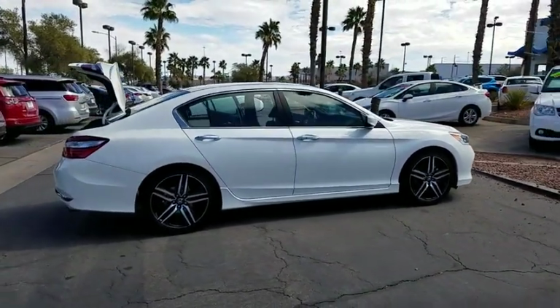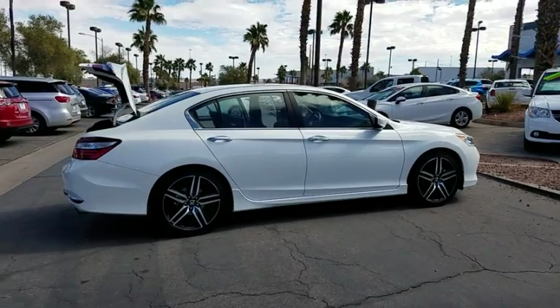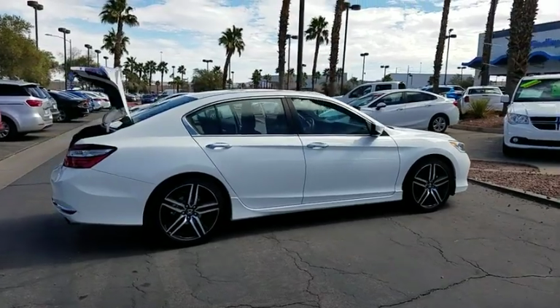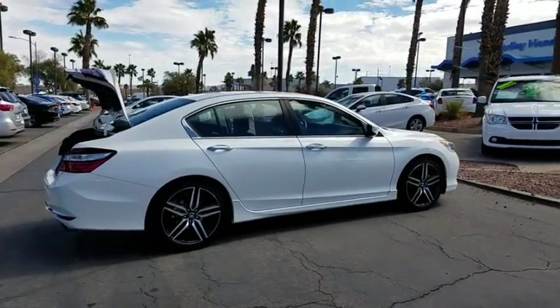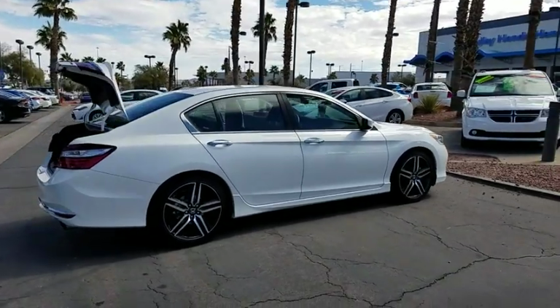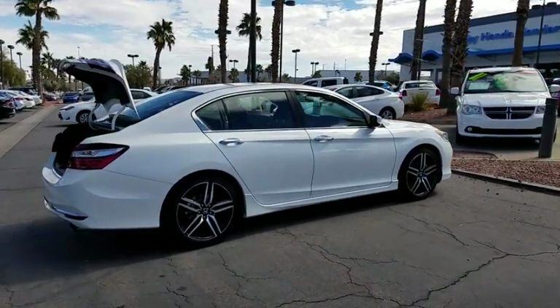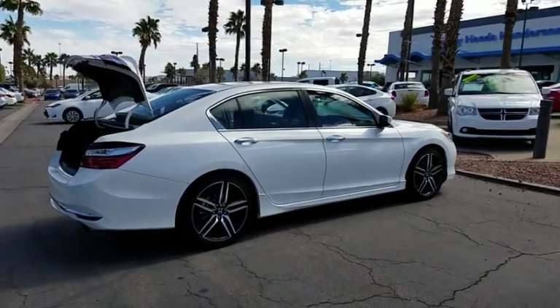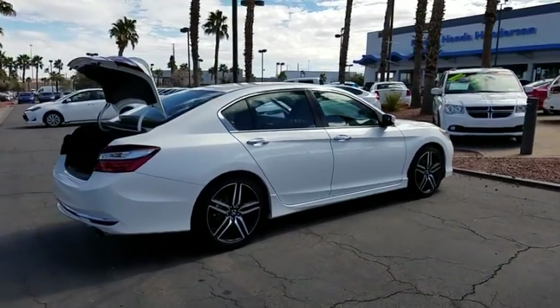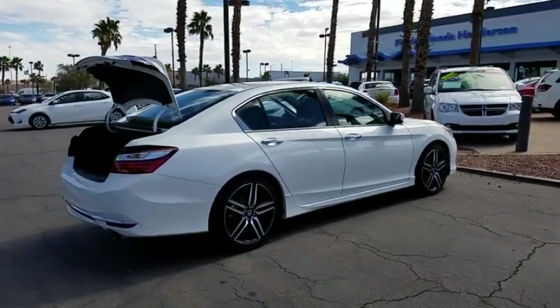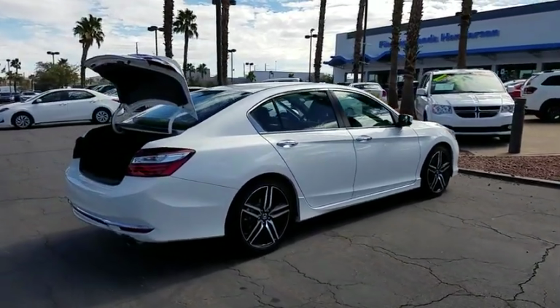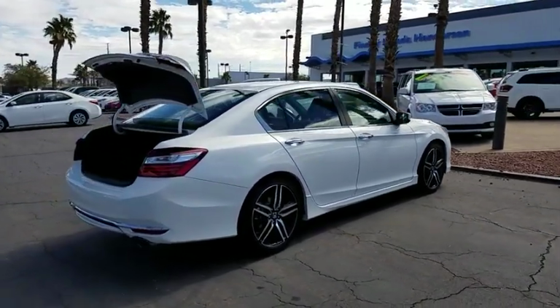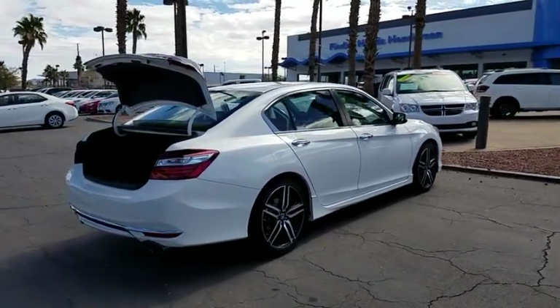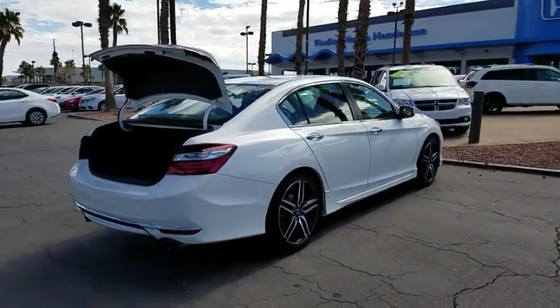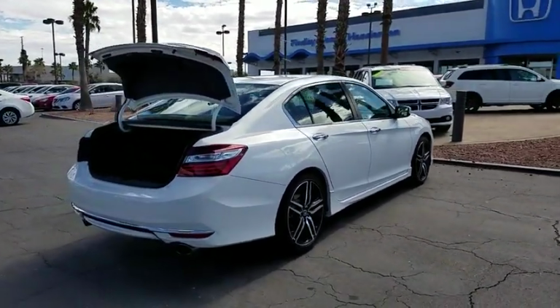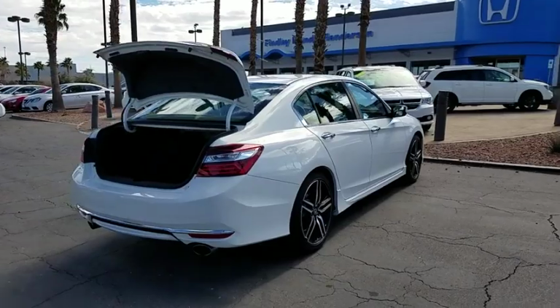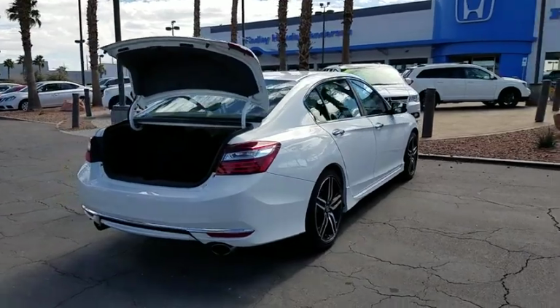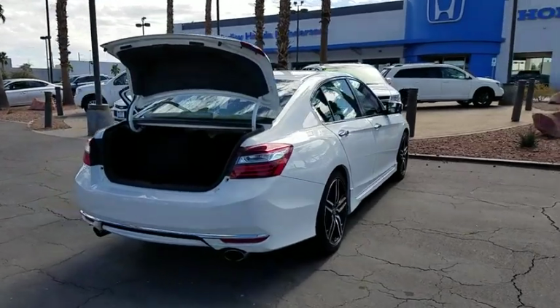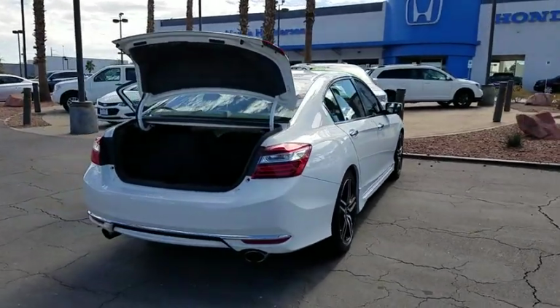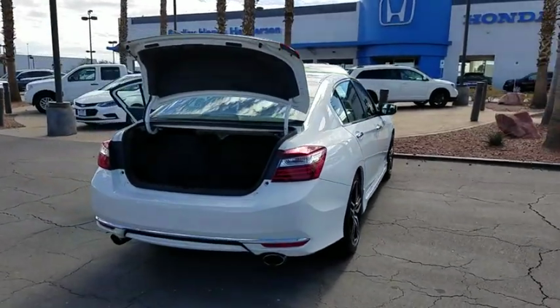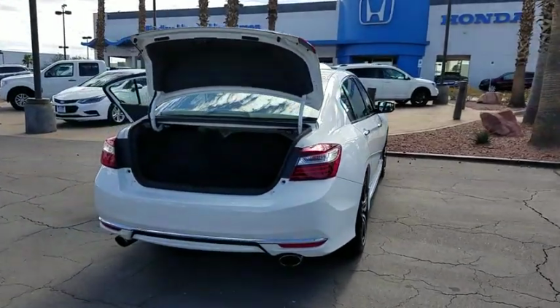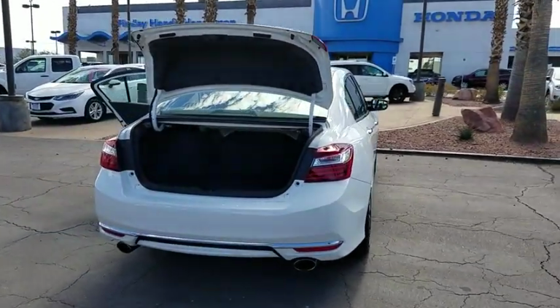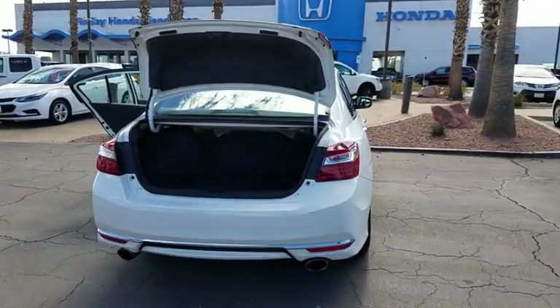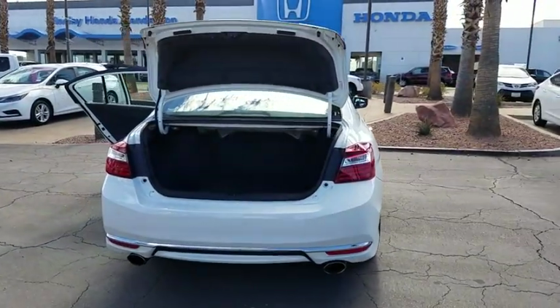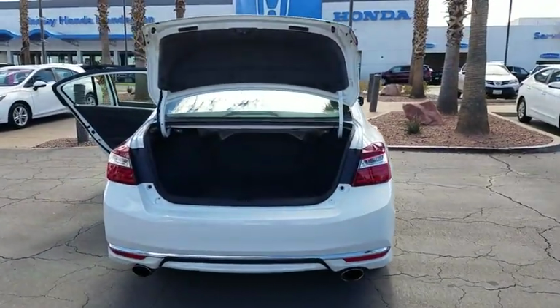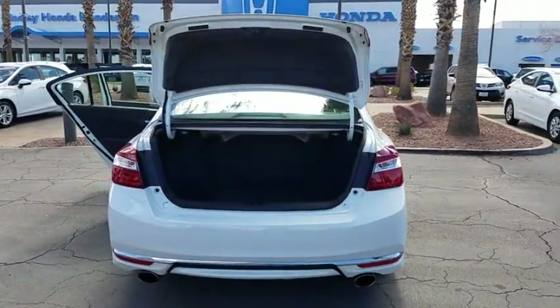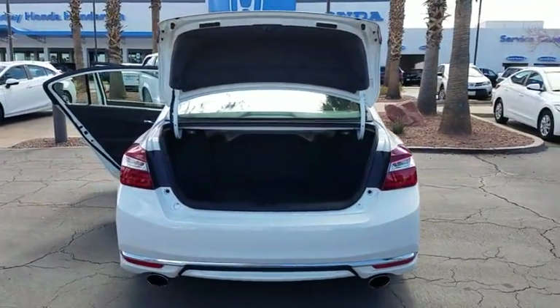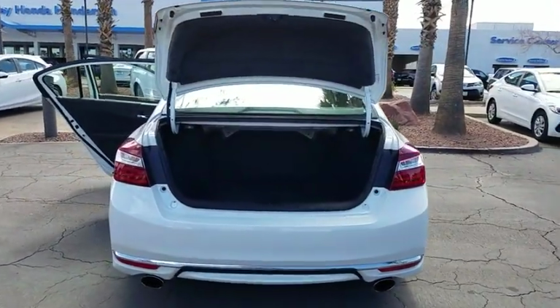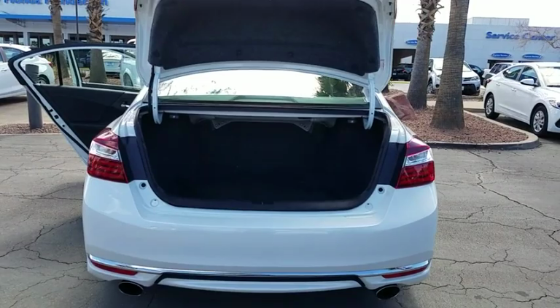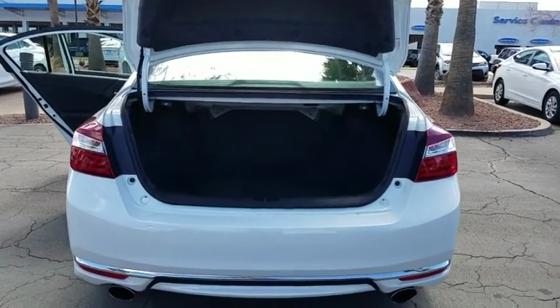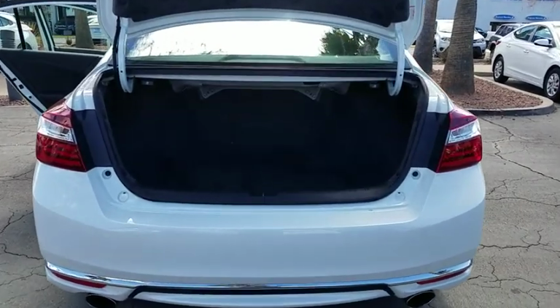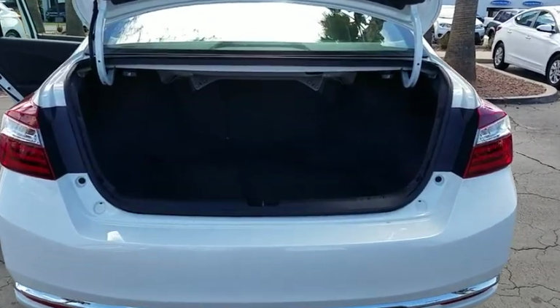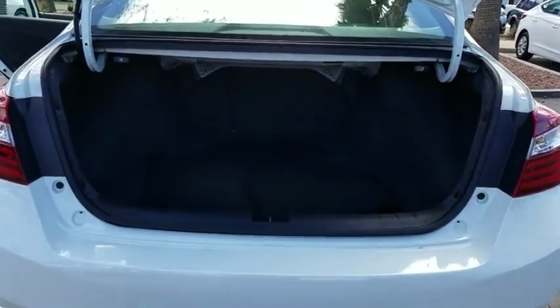This vehicle has less than 35,000 miles. Here are some of this vehicle's great options: cruise control, AM FM stereo with CD player, rear window defroster, clock, and dual zone climate control.